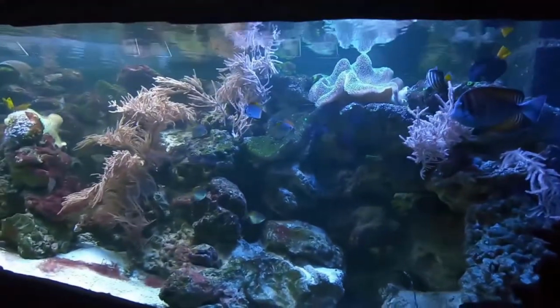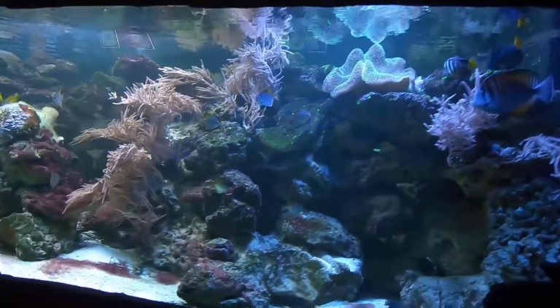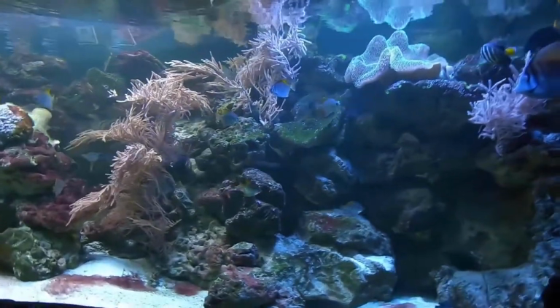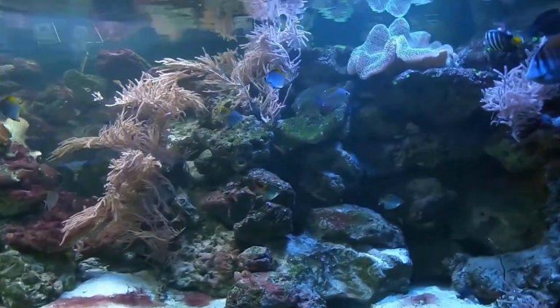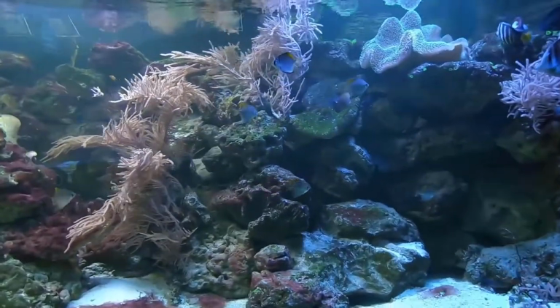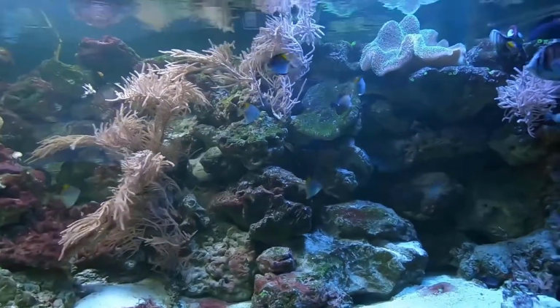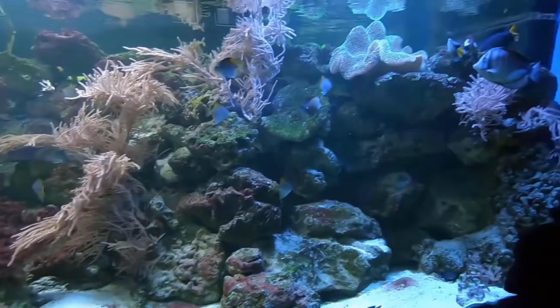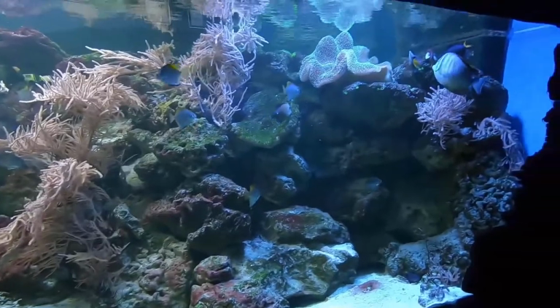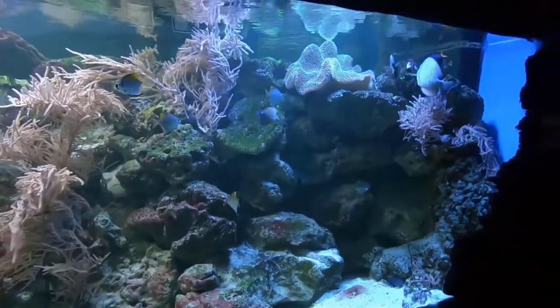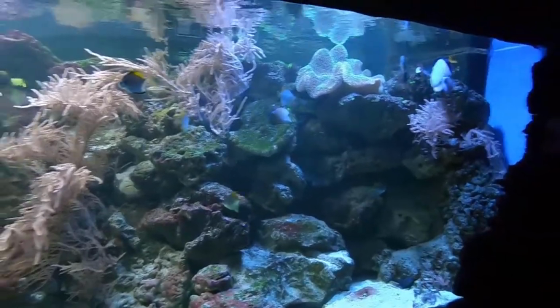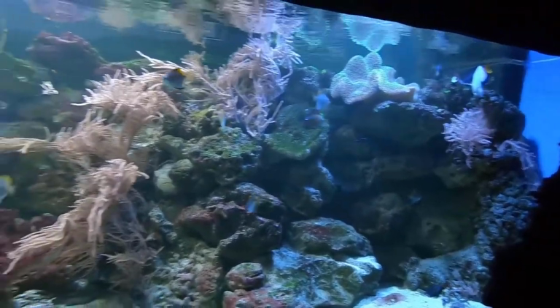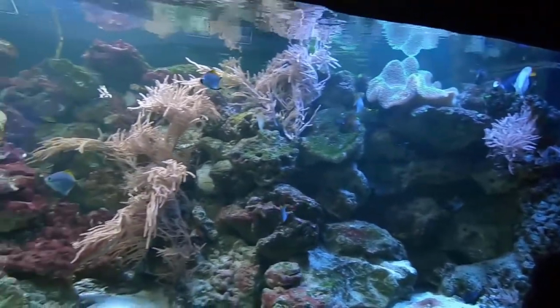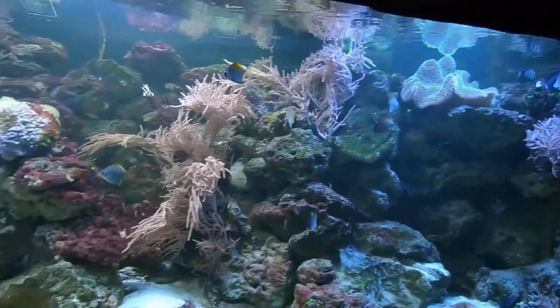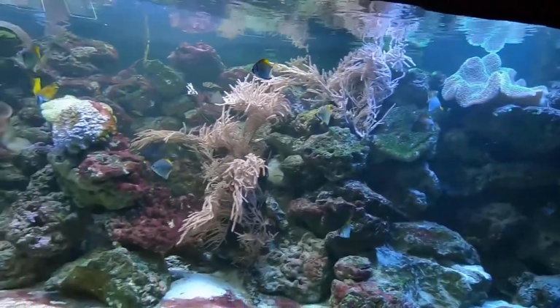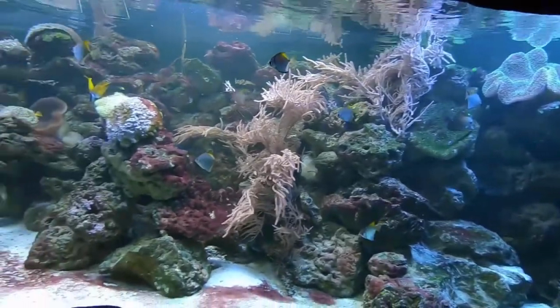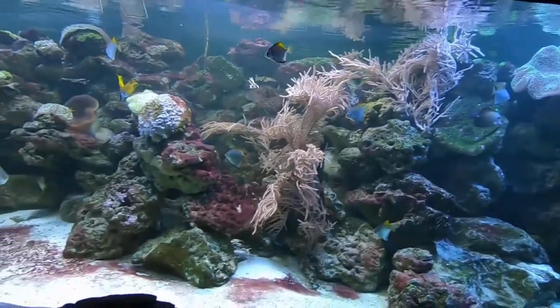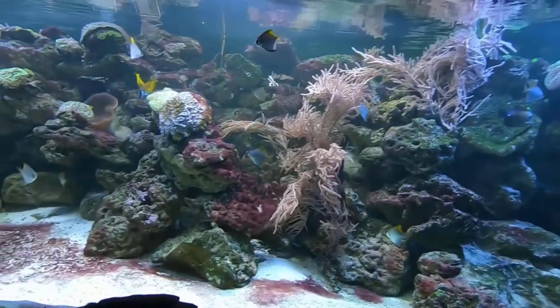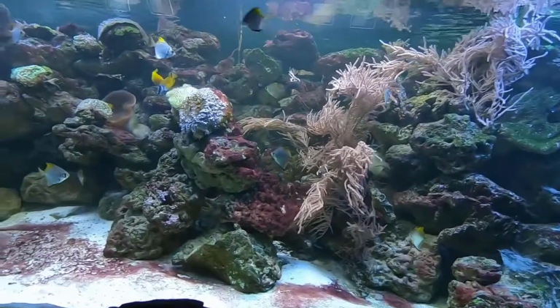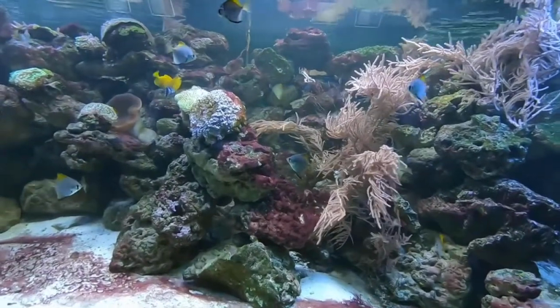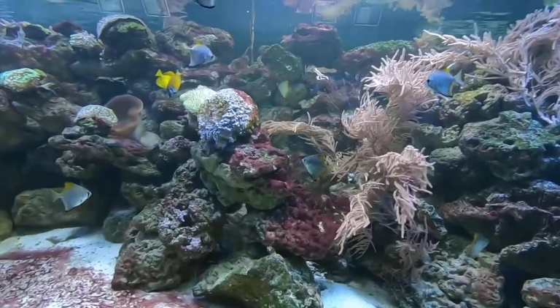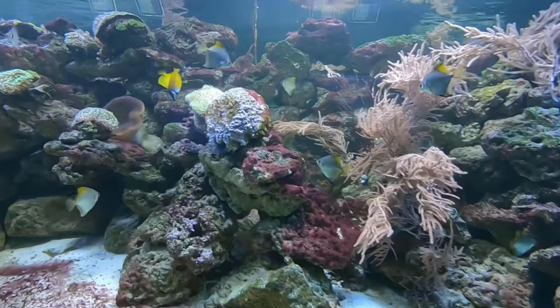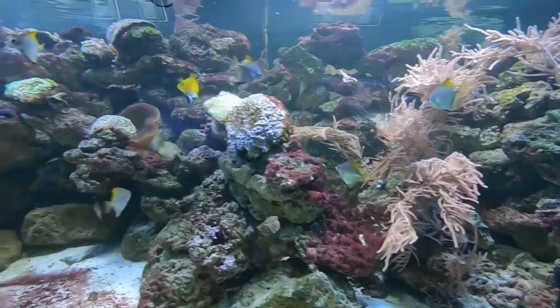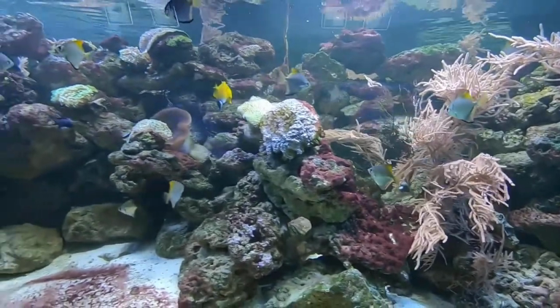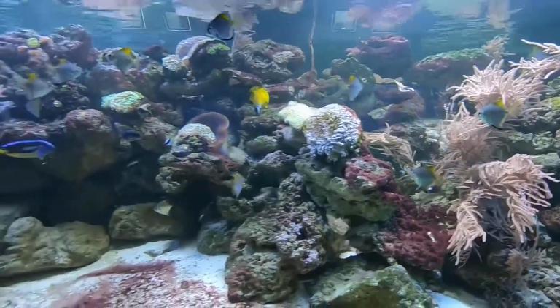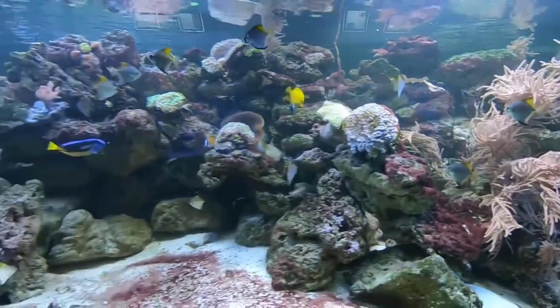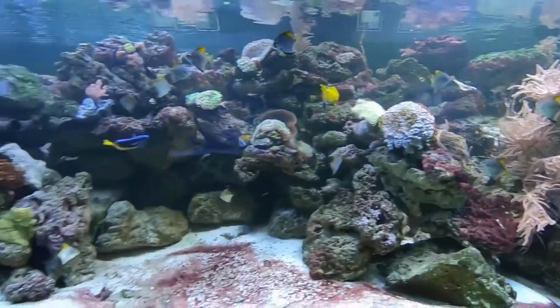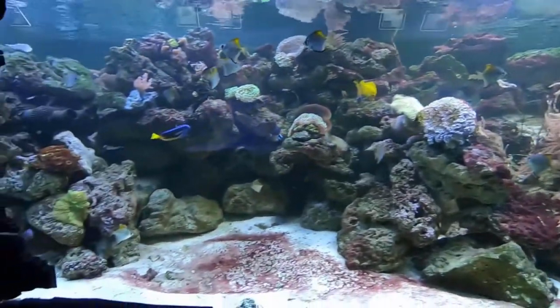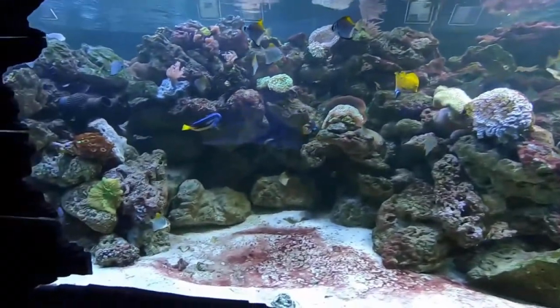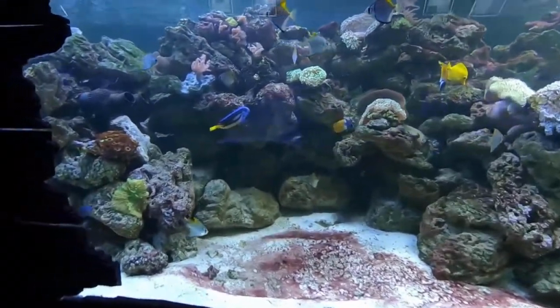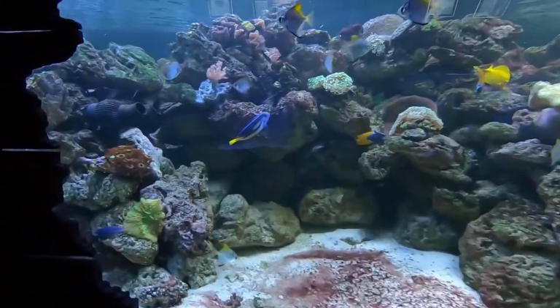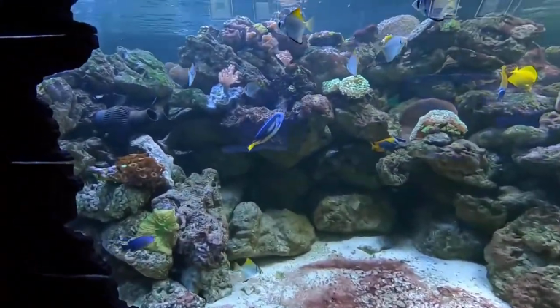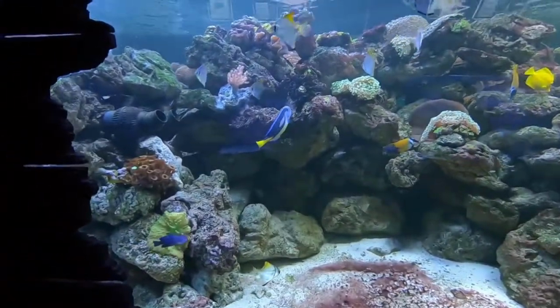I don't know too much about saltwater, but I'll give you what information I have, what I know. The little angelfish-looking fish there are called monofish or mono angelfish.